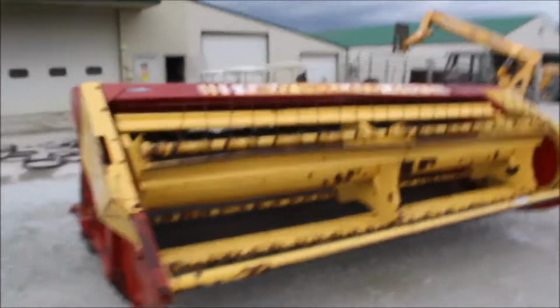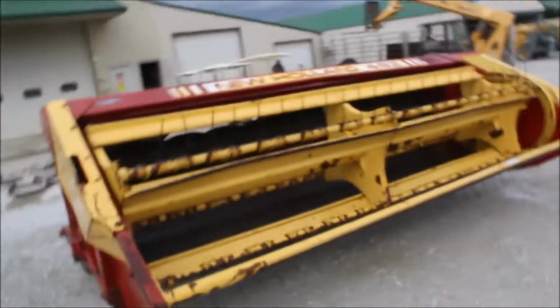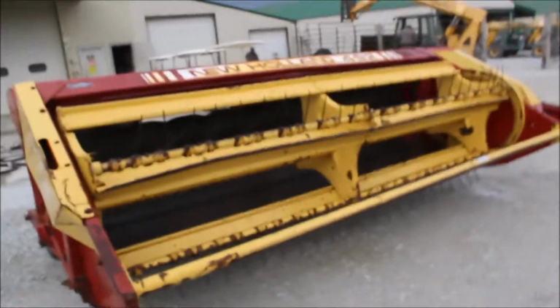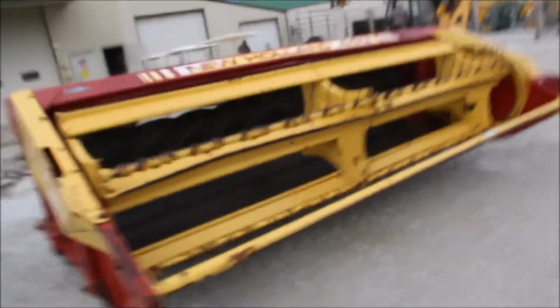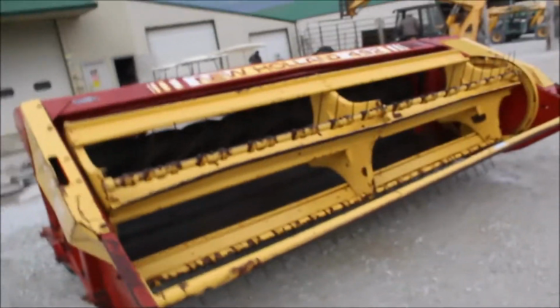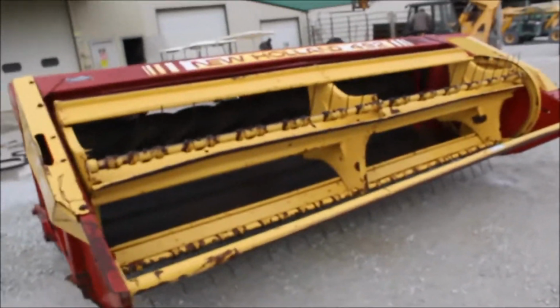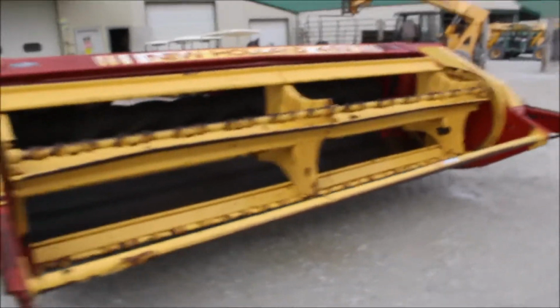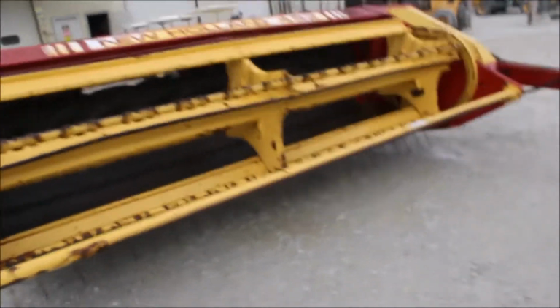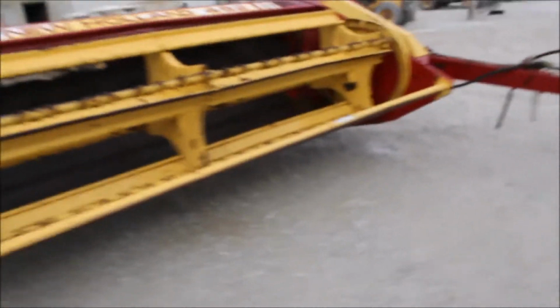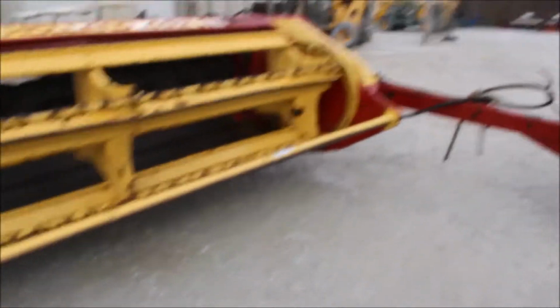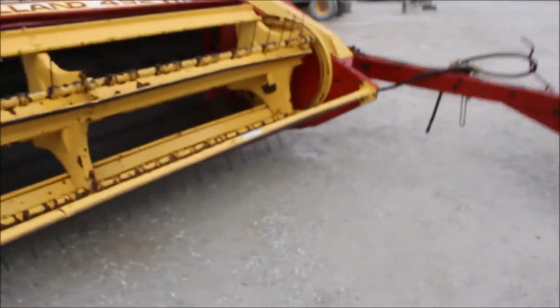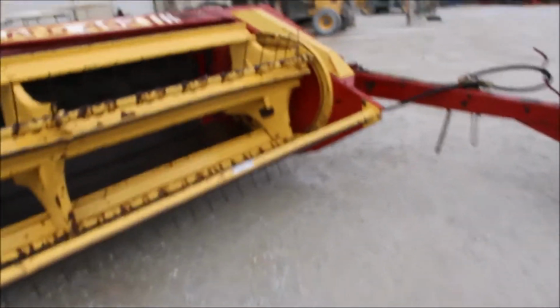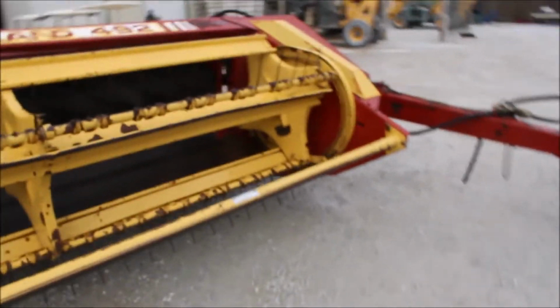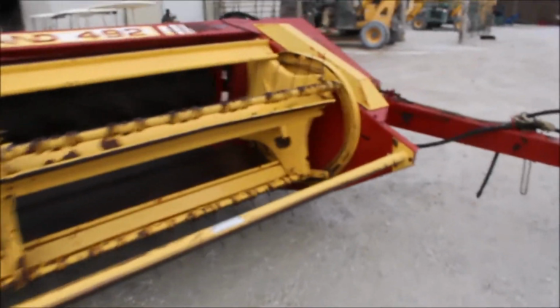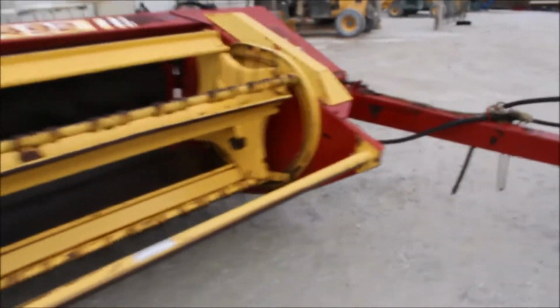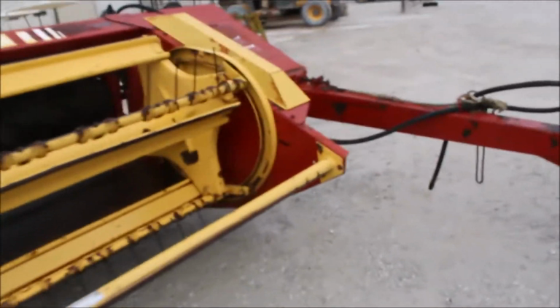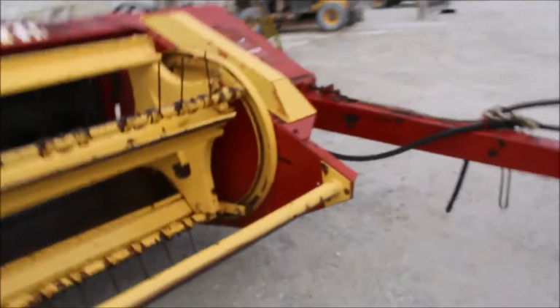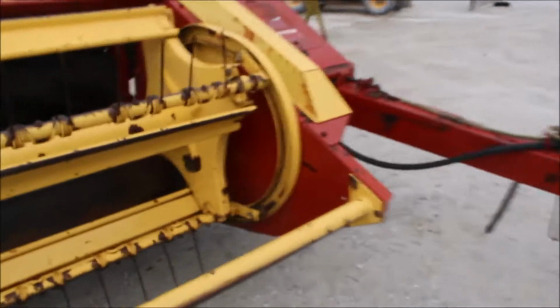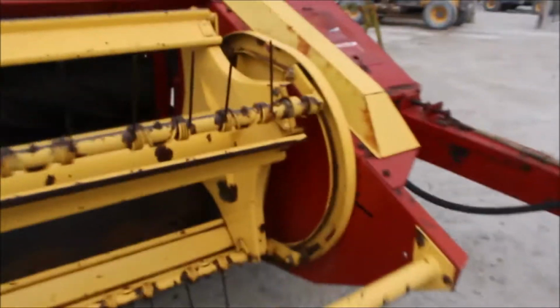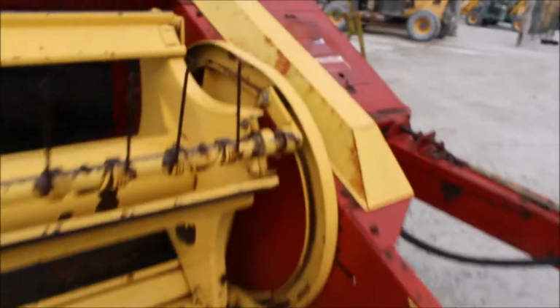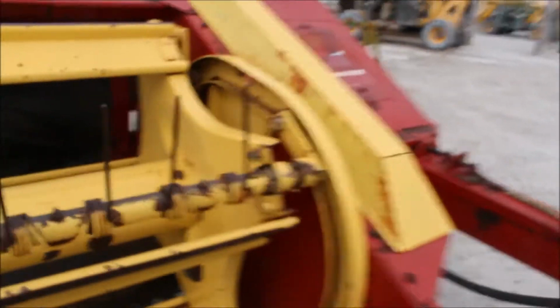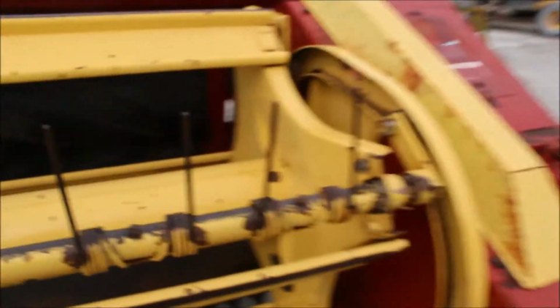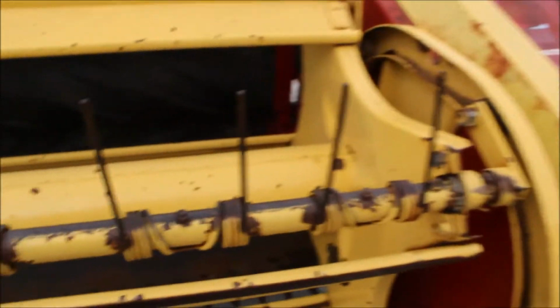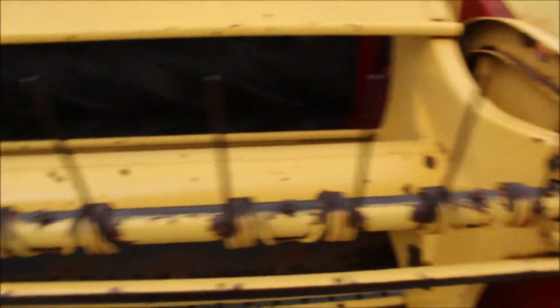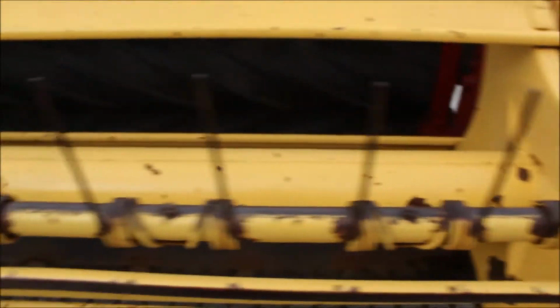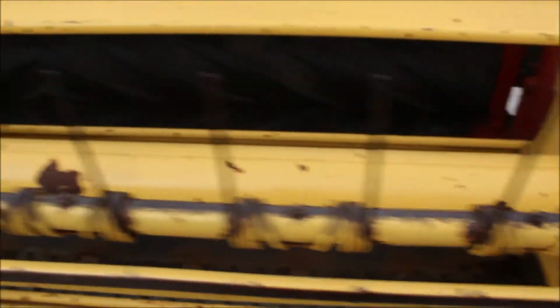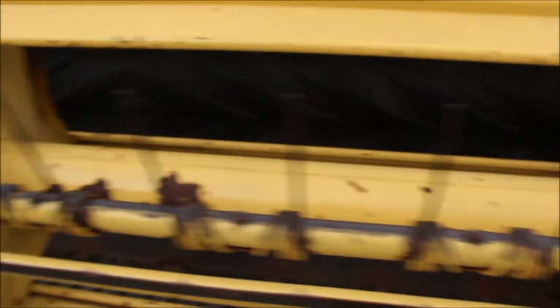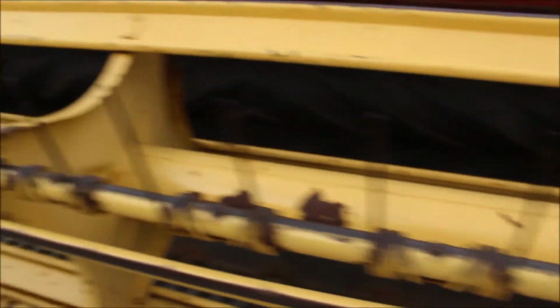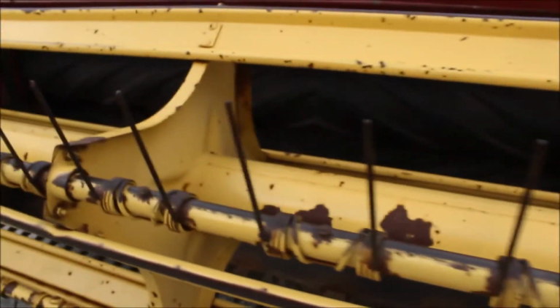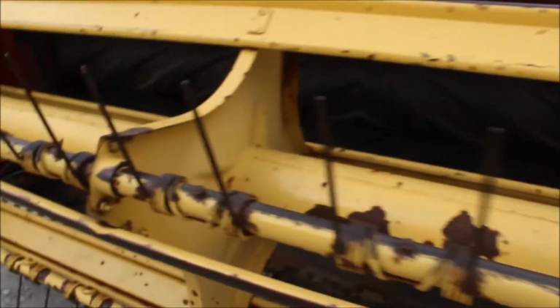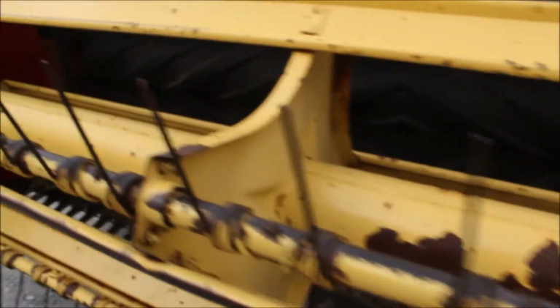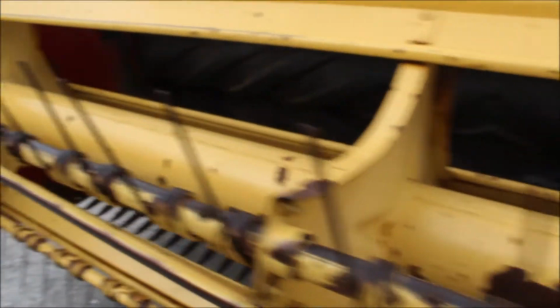Guys, this is a smooth-running little machine now. Consigned in here — I bet she'll go cut hay for you. Wobble buck seems good on it.